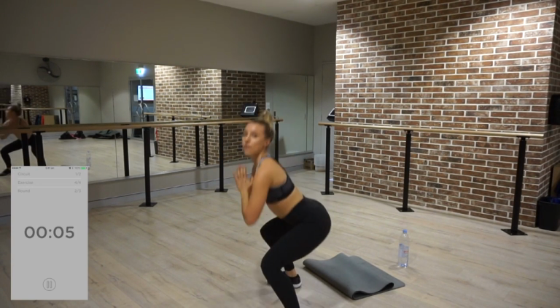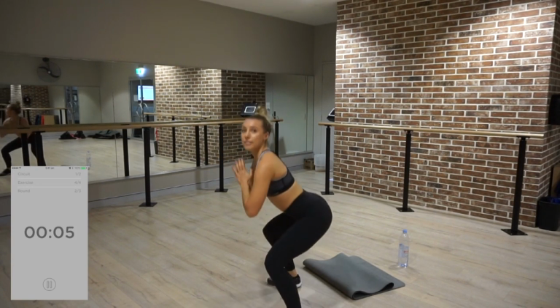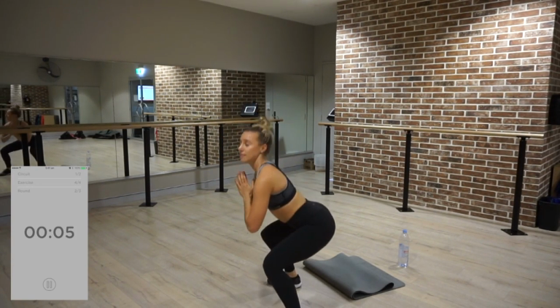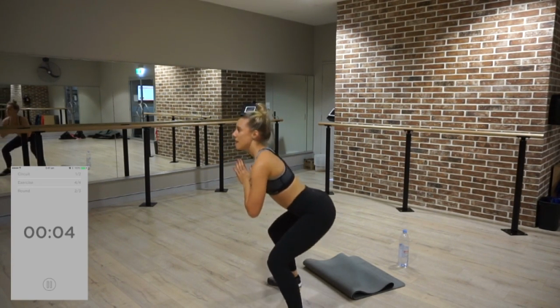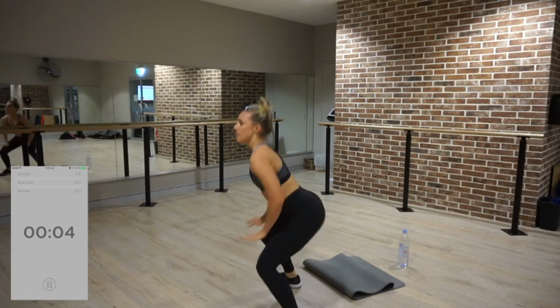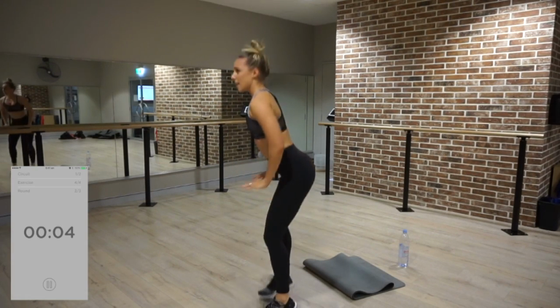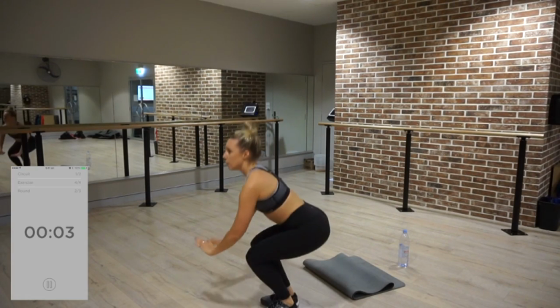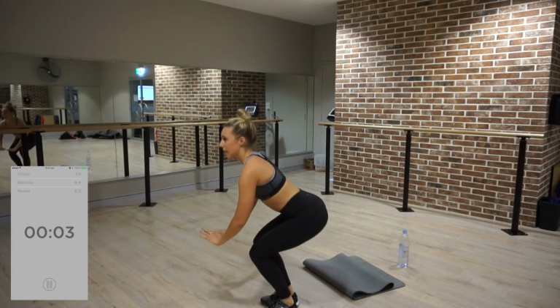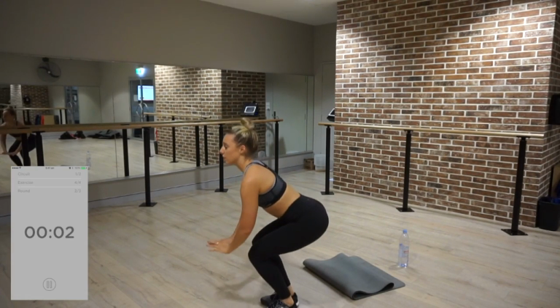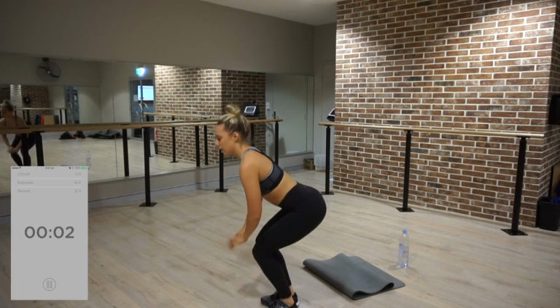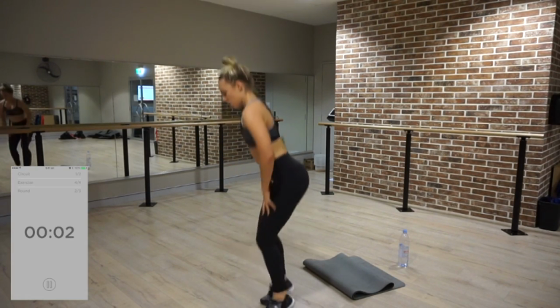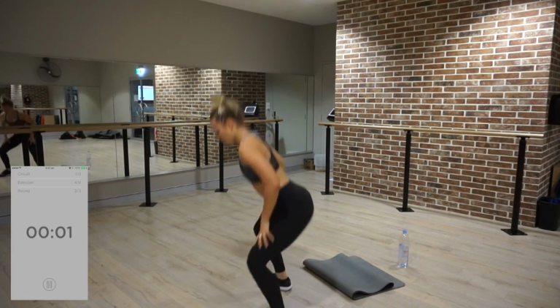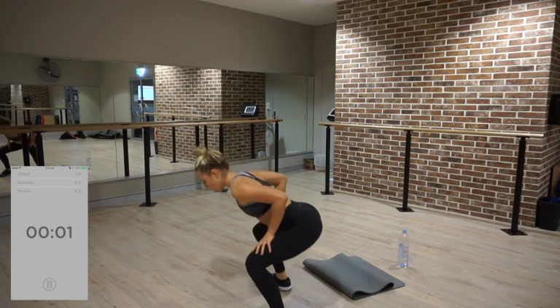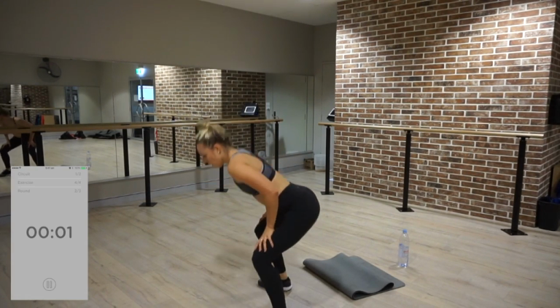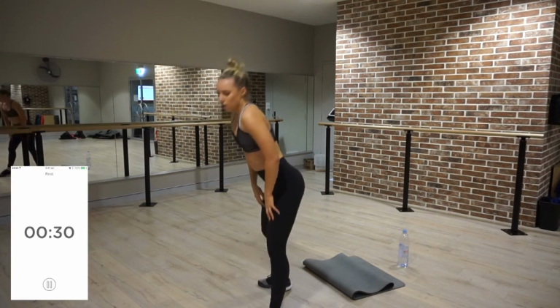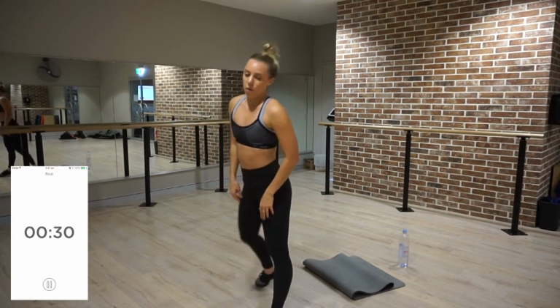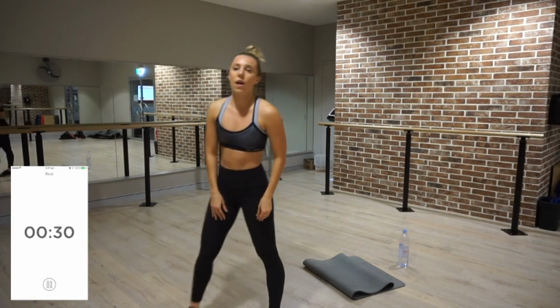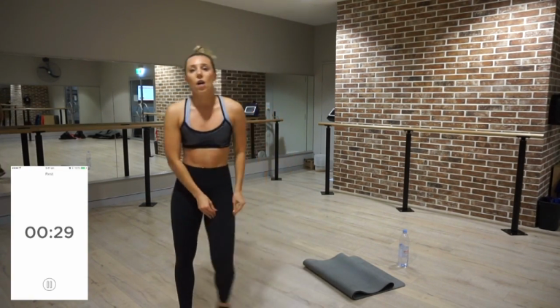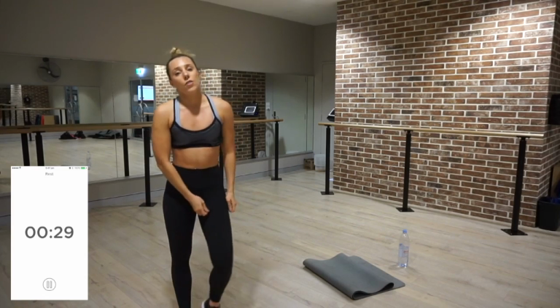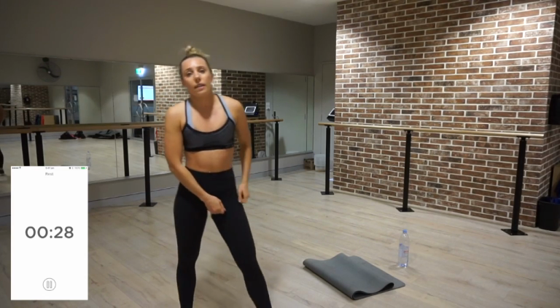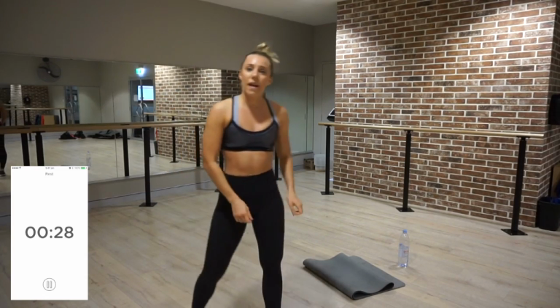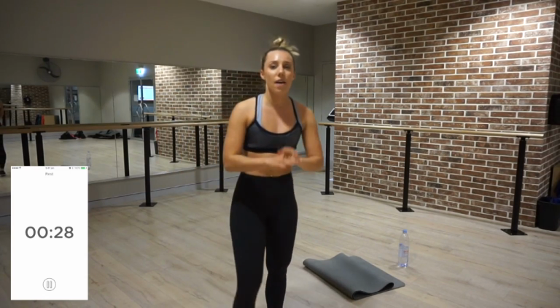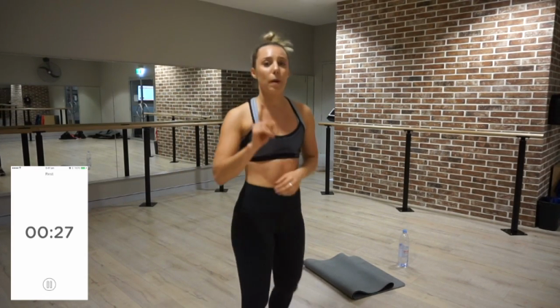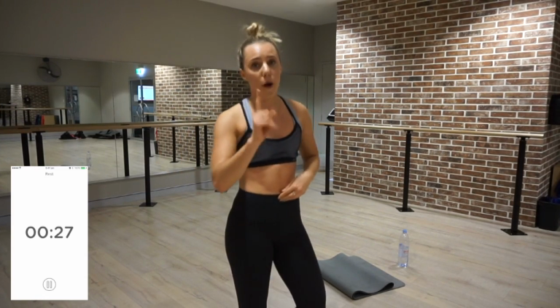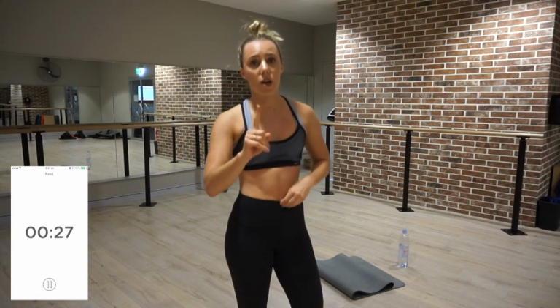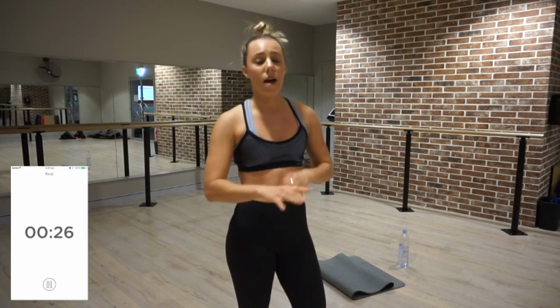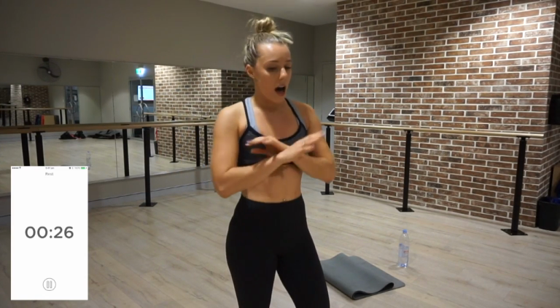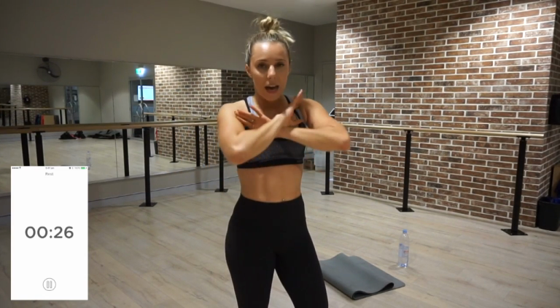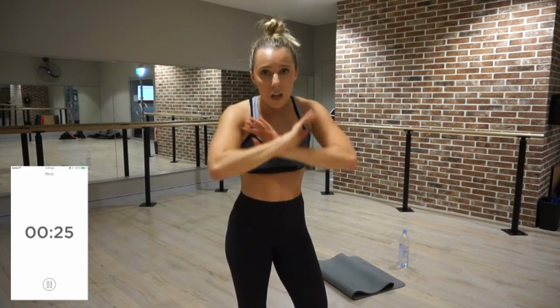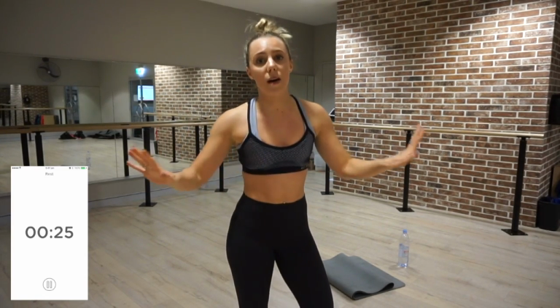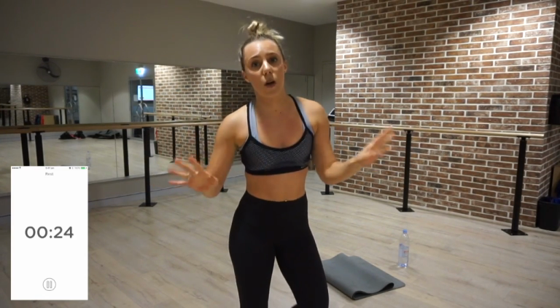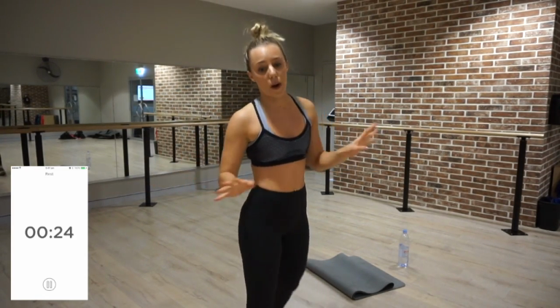Five seconds — stay low, stay low. 30 seconds break and then we repeat it one more time. After that, you are done with circuit one.